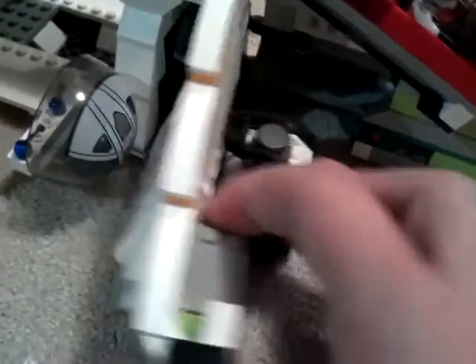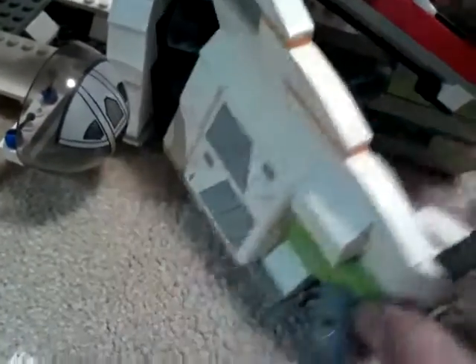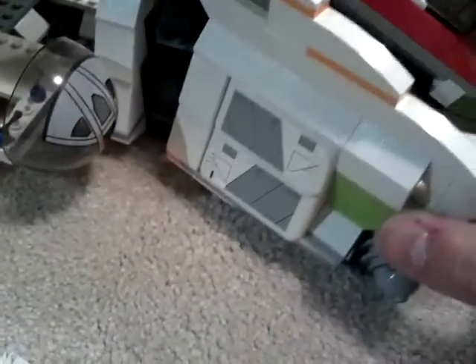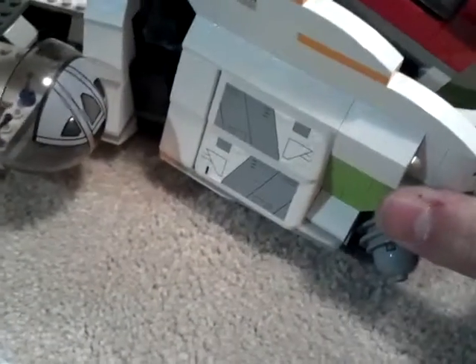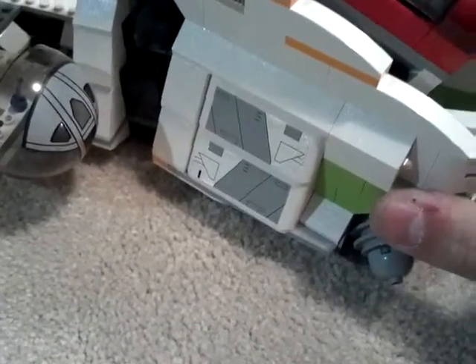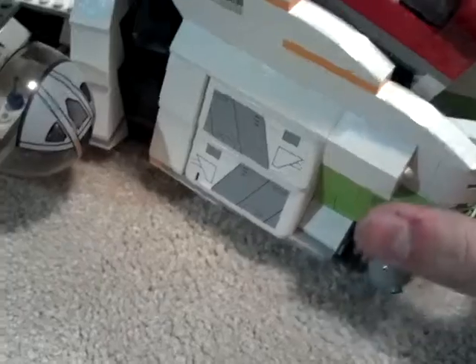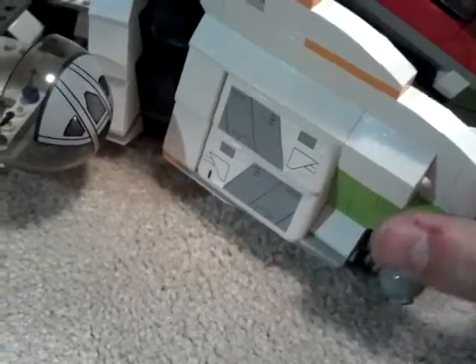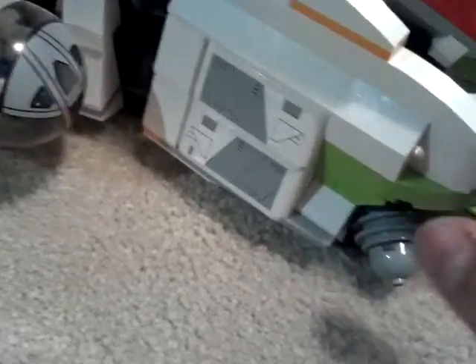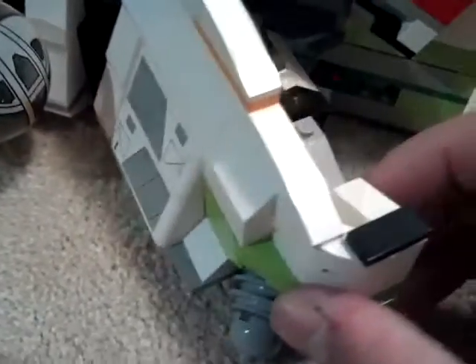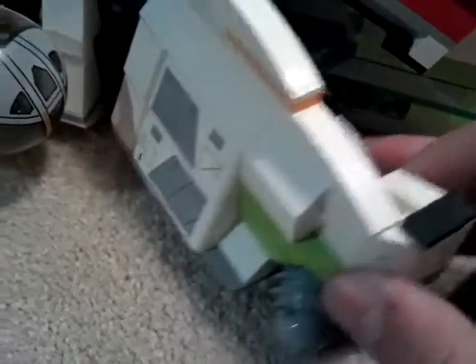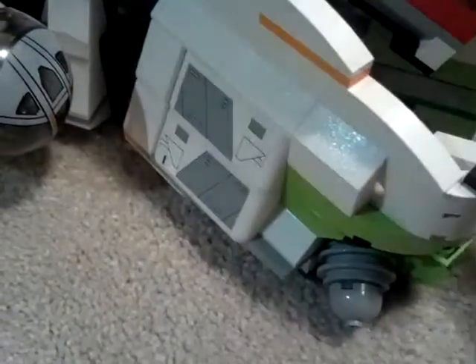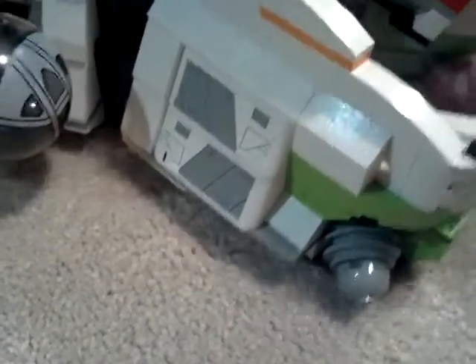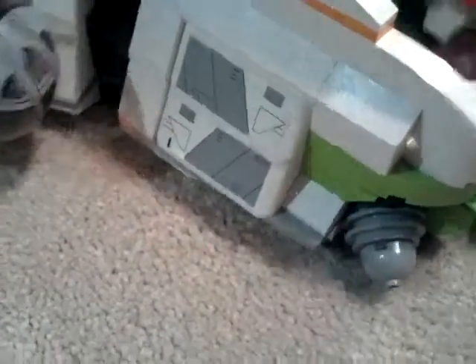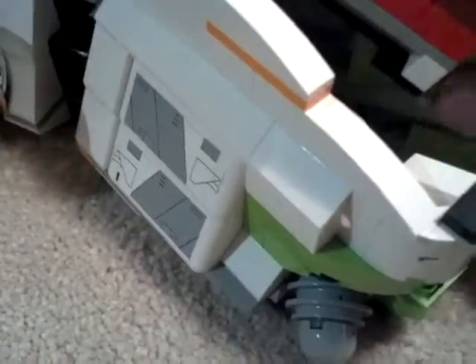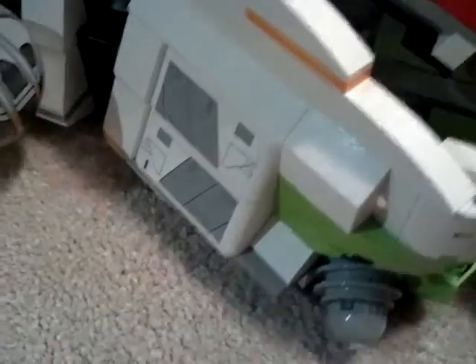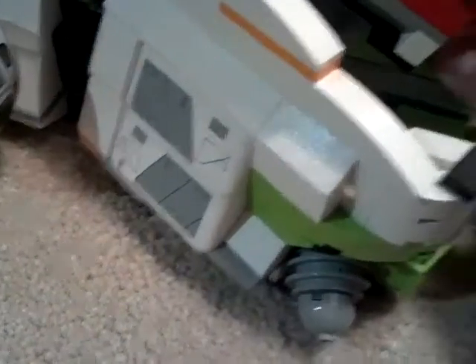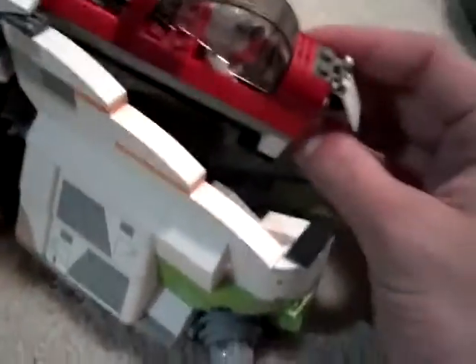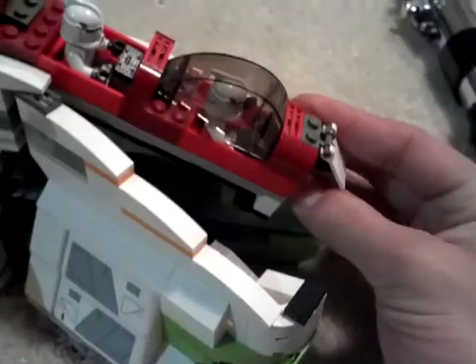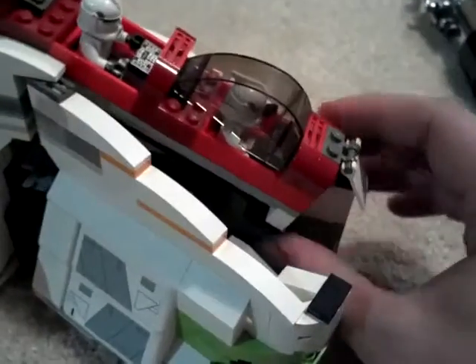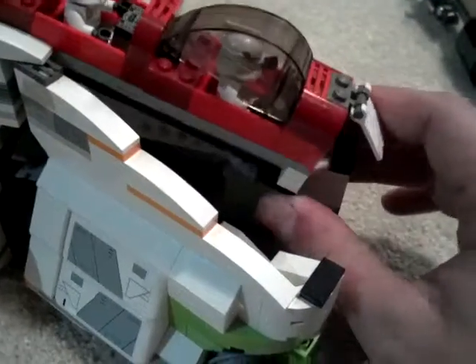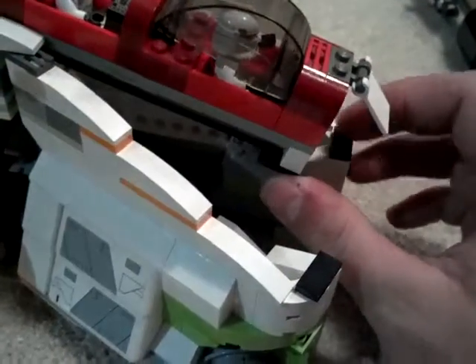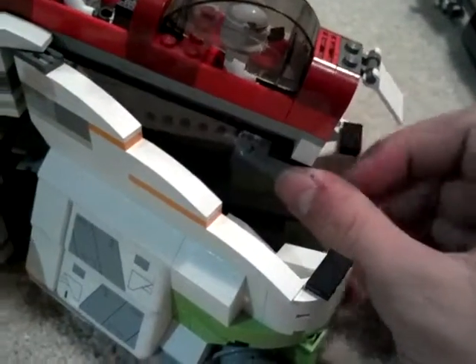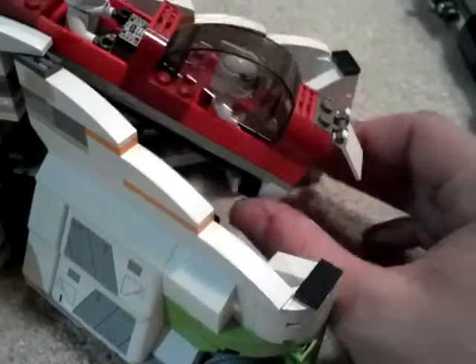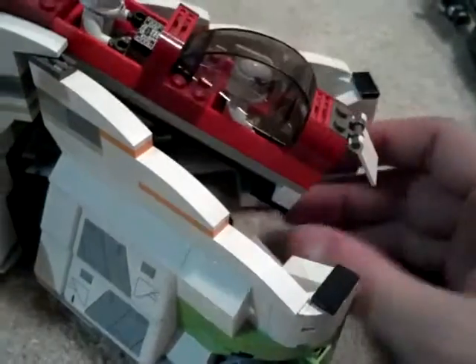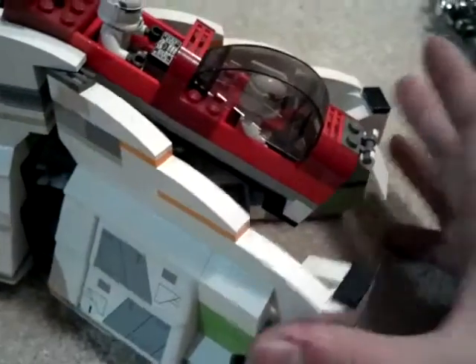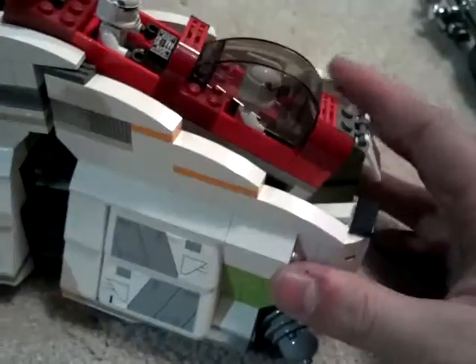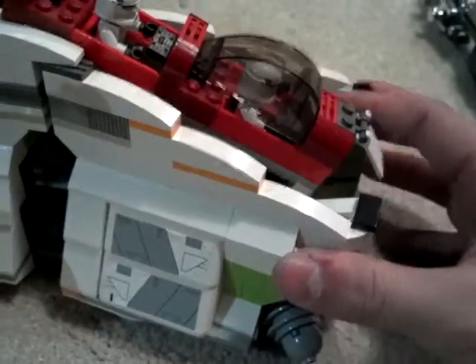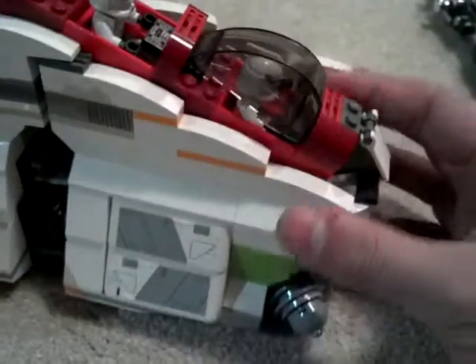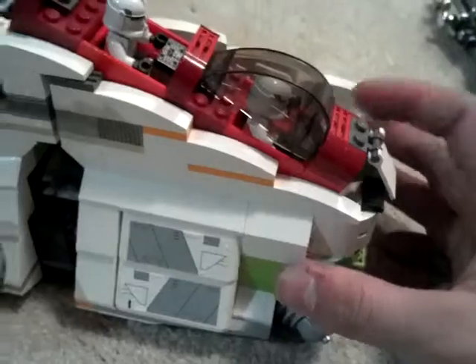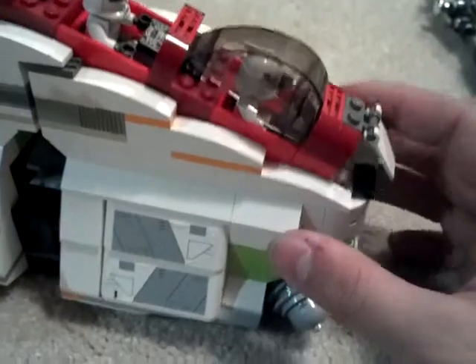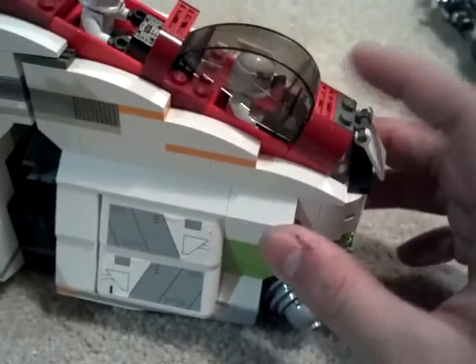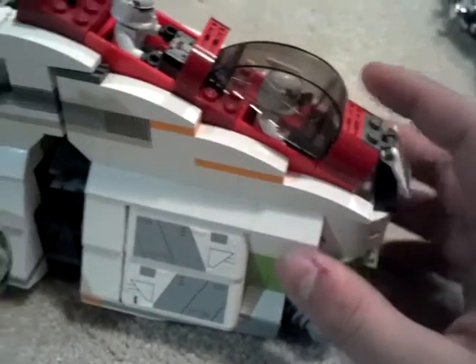Then this goes back here. You have to open the other side — now I remember. You sort of have to lift this up a little bit, open the other side, close this side first, and then close this side.